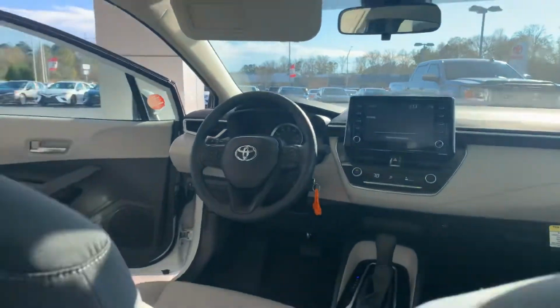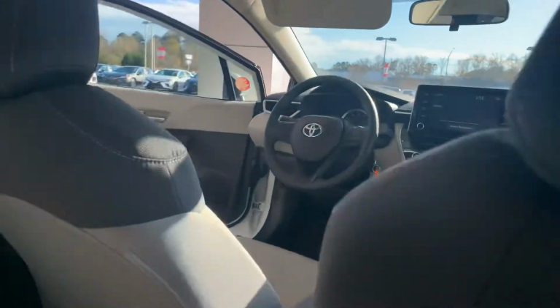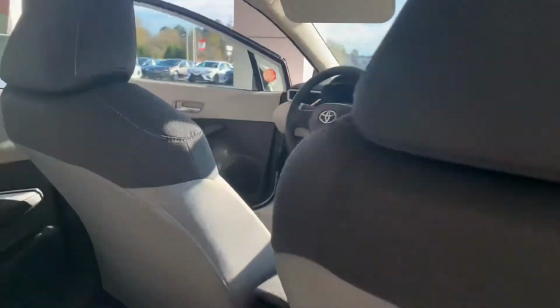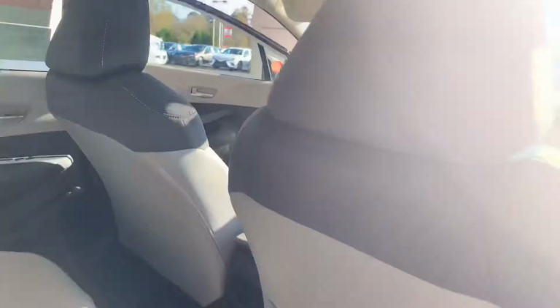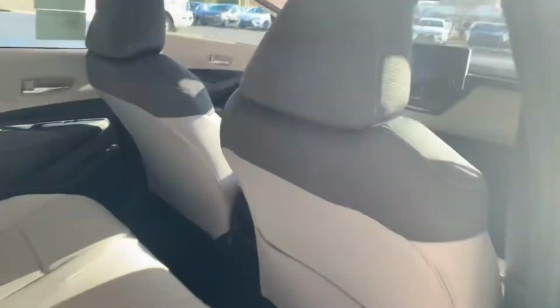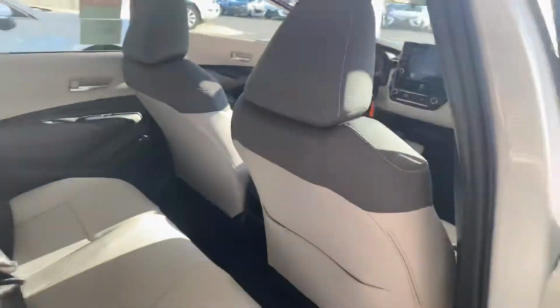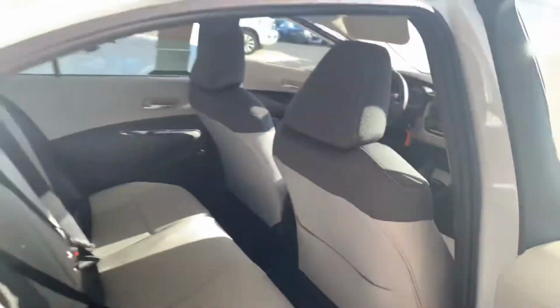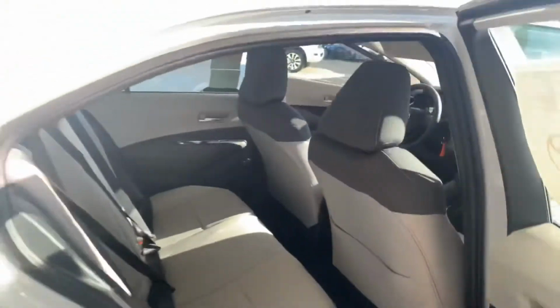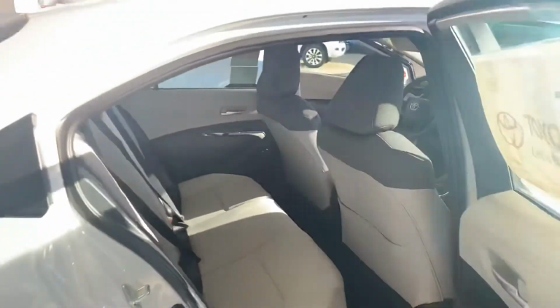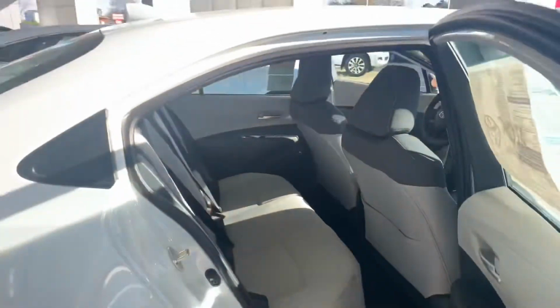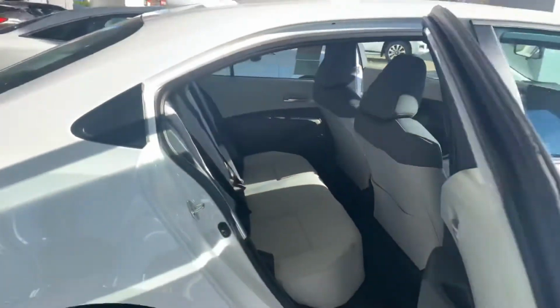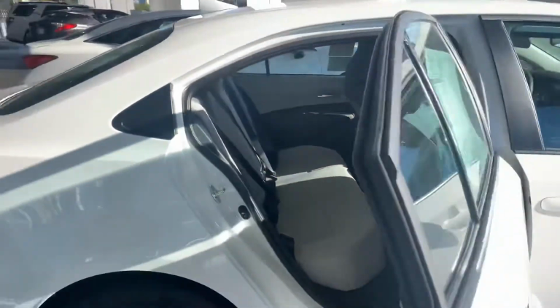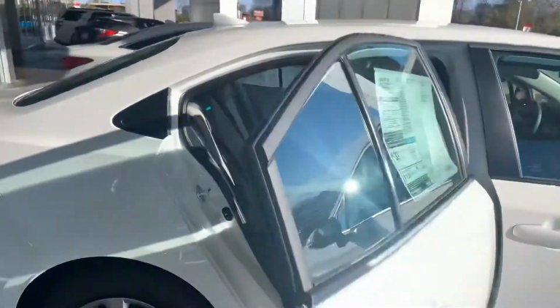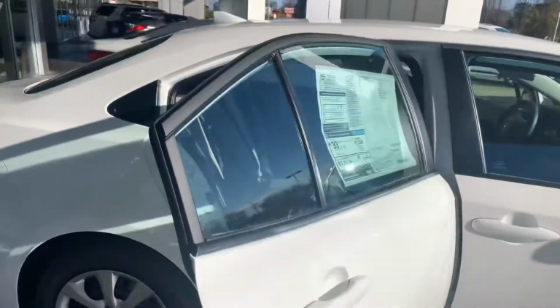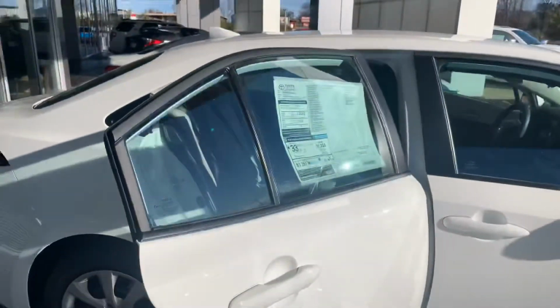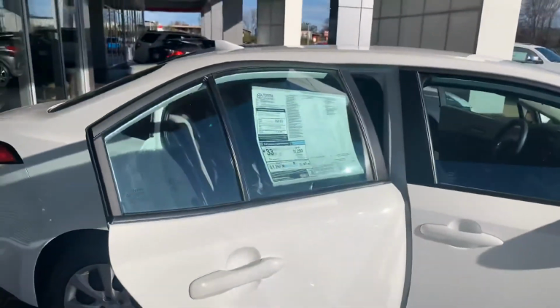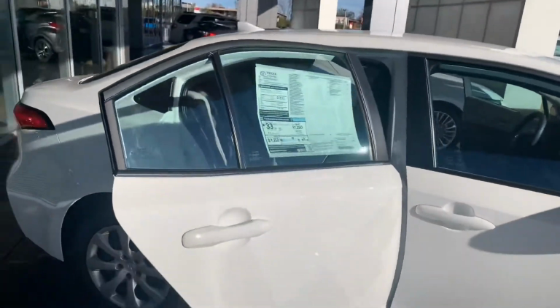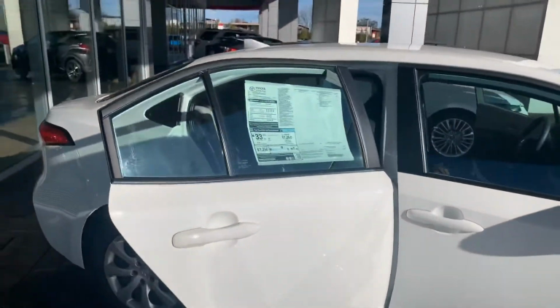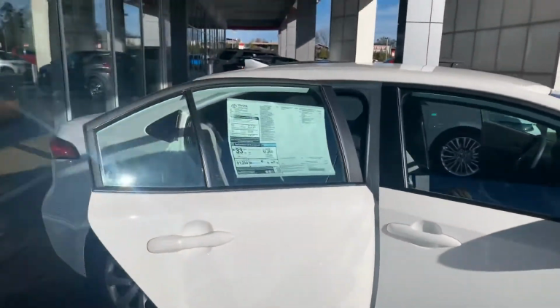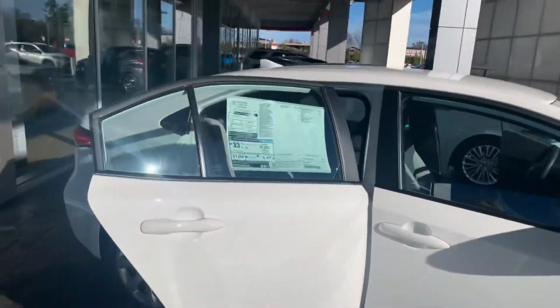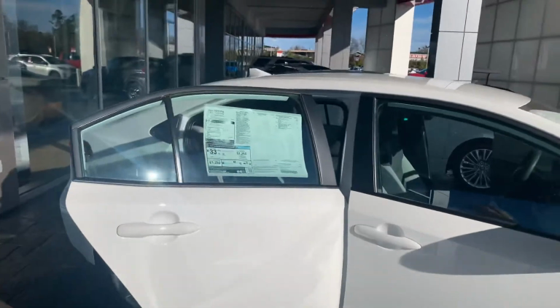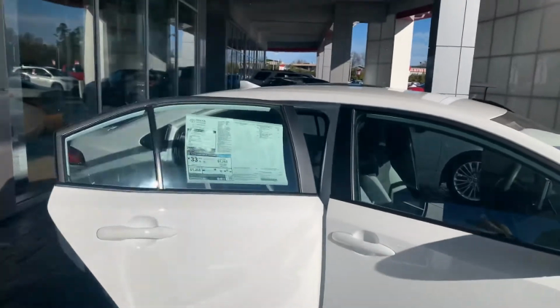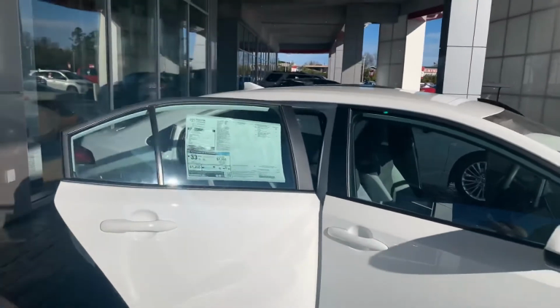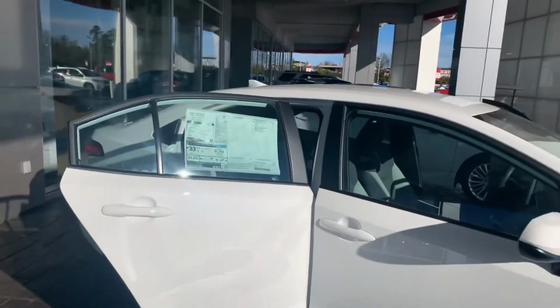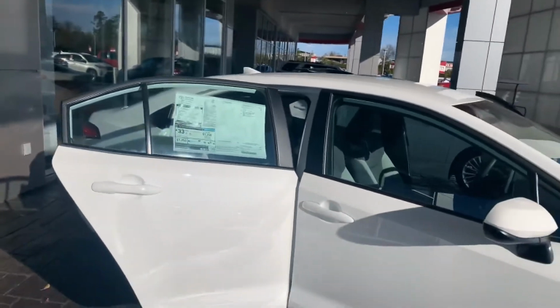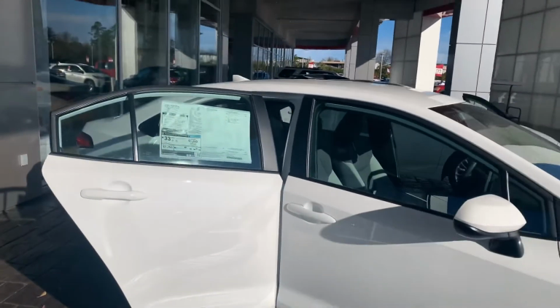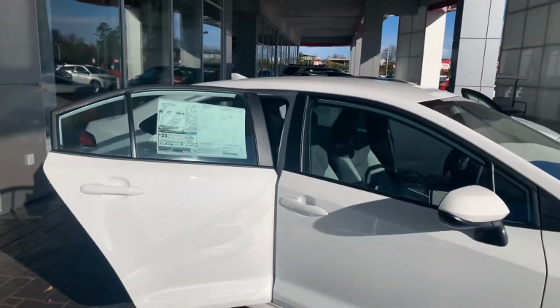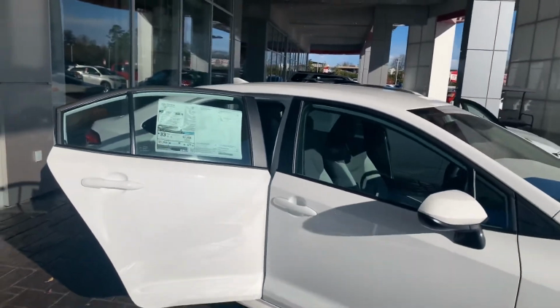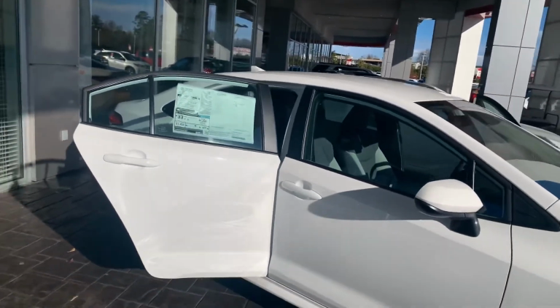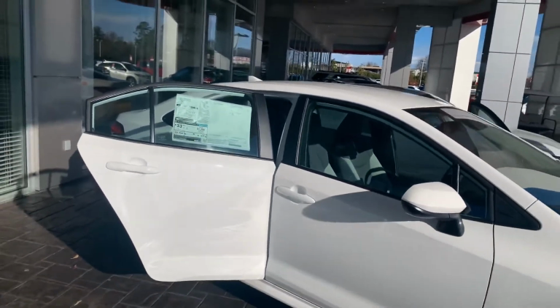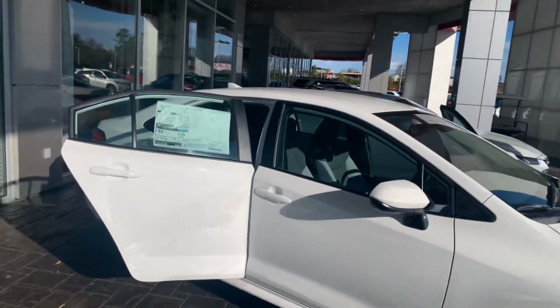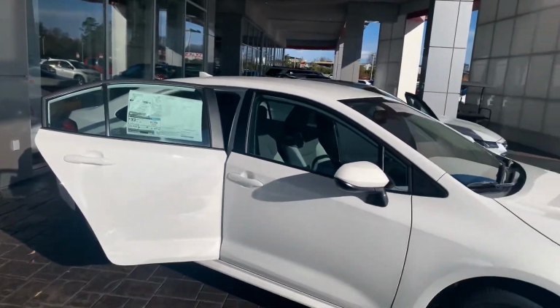You get two years and $25,000 of prepaid maintenance from Toyota. Utilizing our service department here at LaGrange Toyota will also give you tires for life.